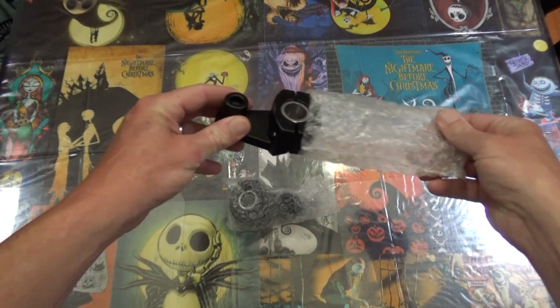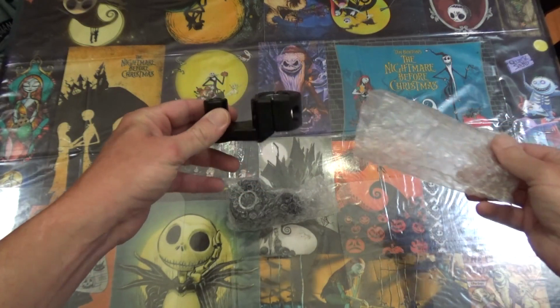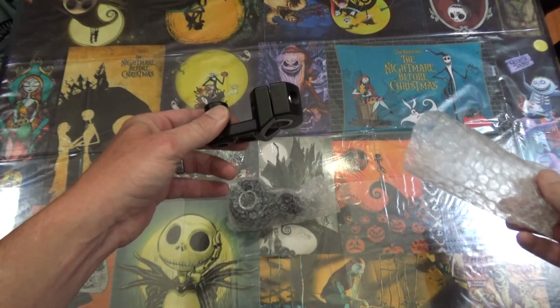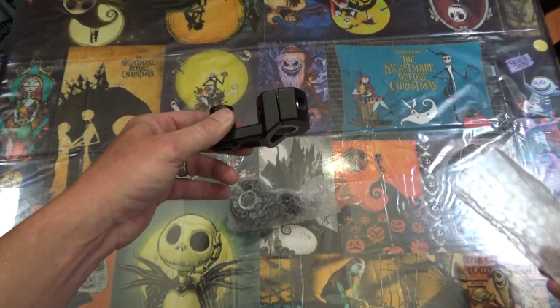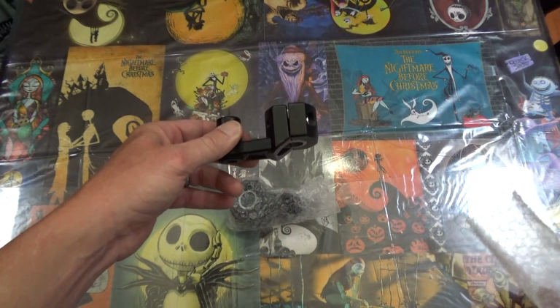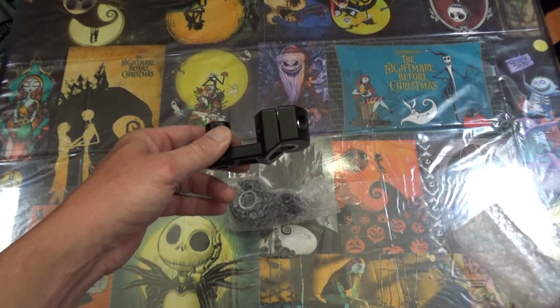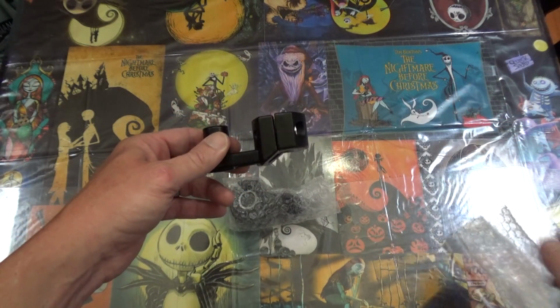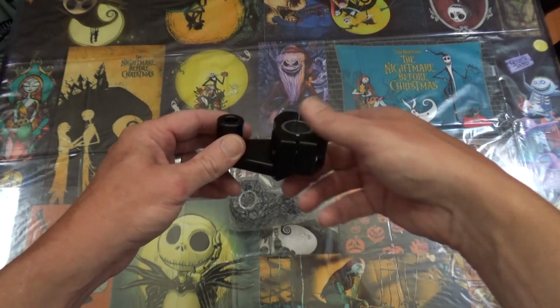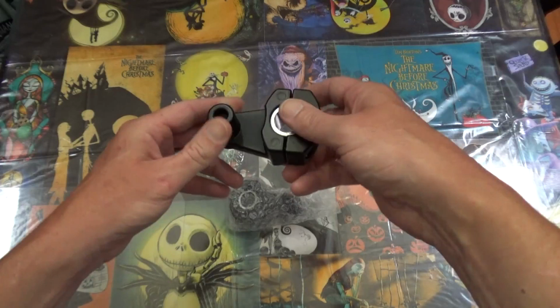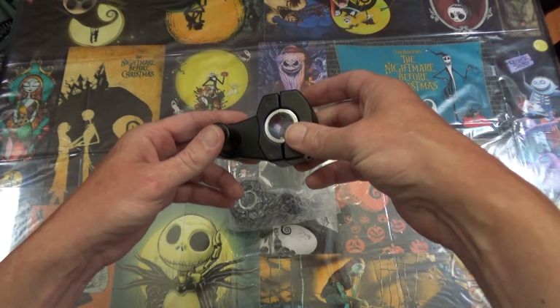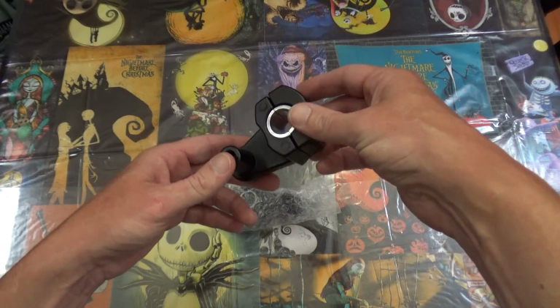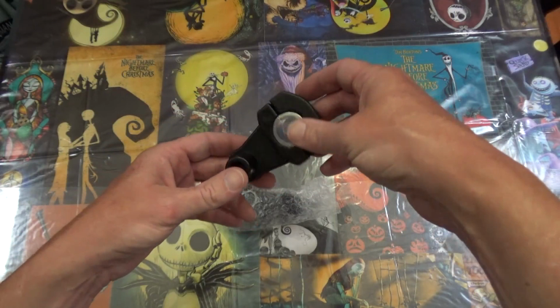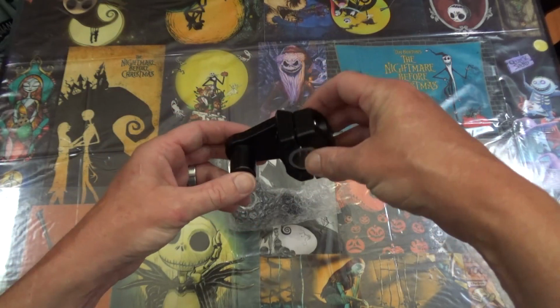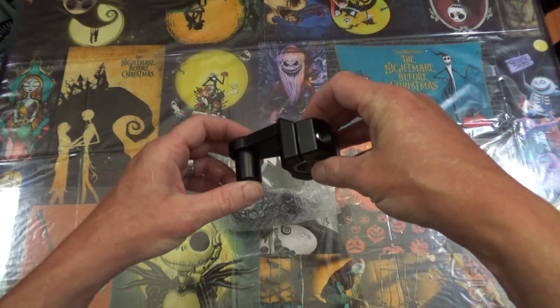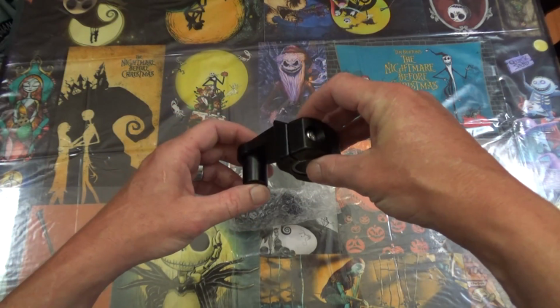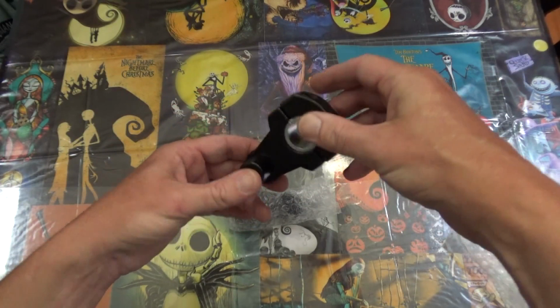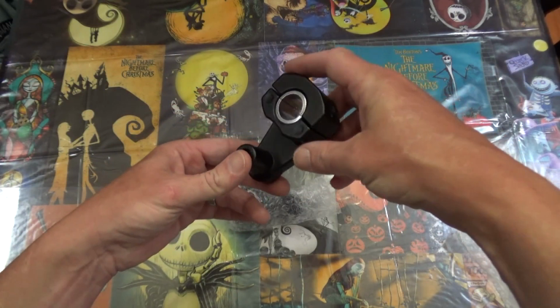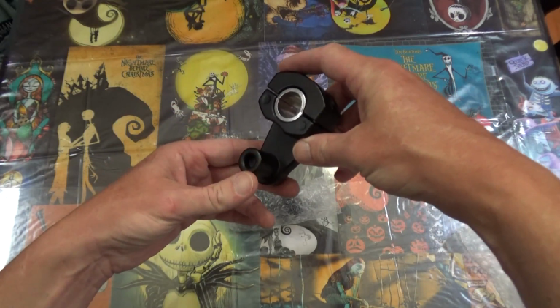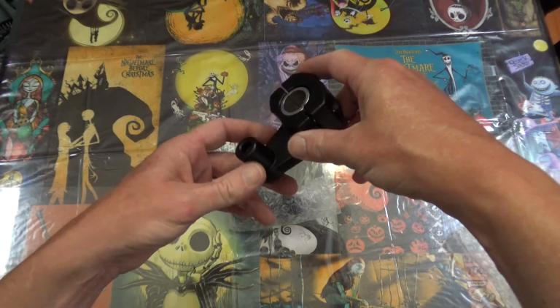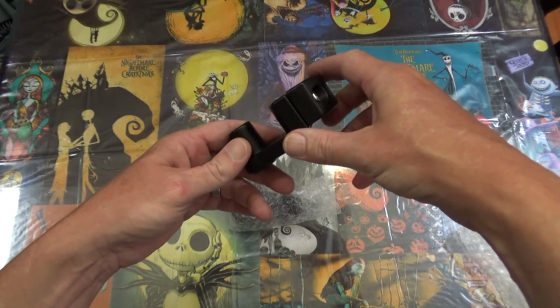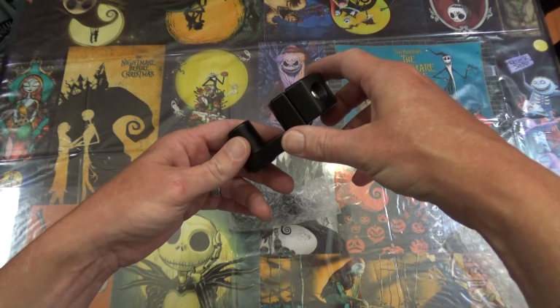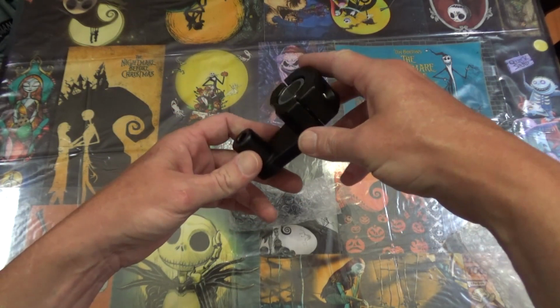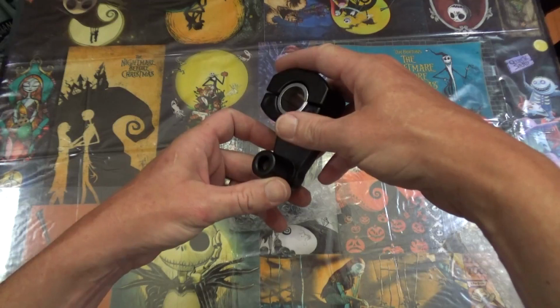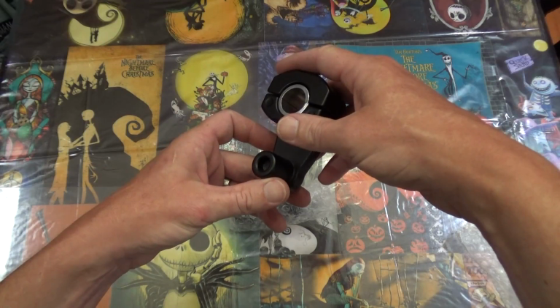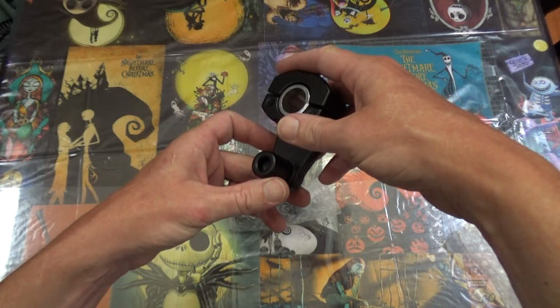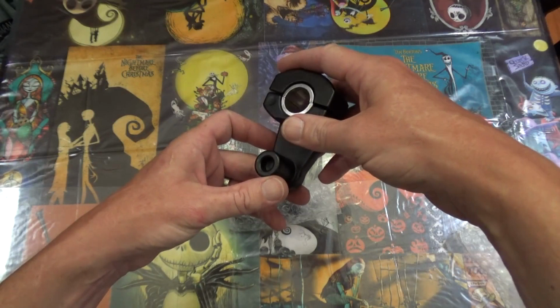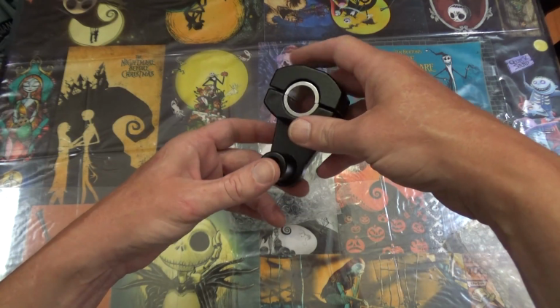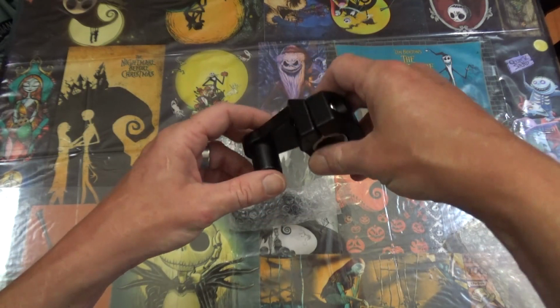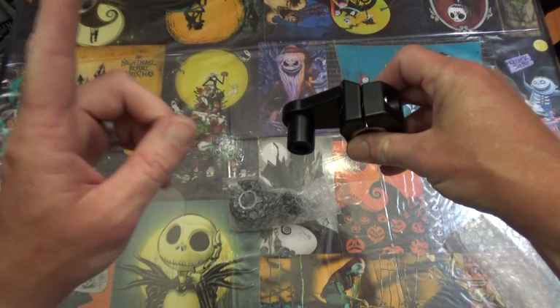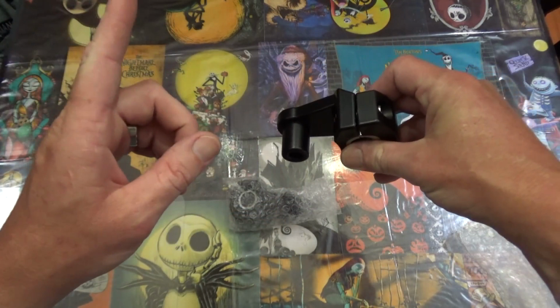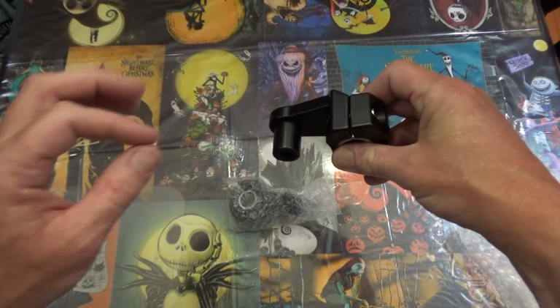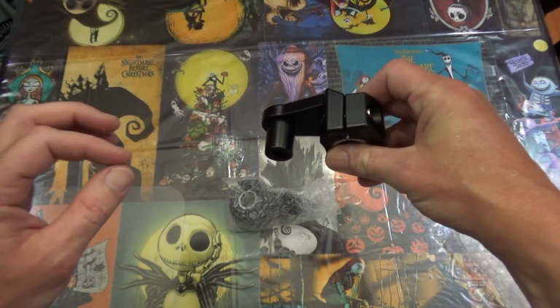This should be interesting — we have some handlebar risers. This could be very interesting.